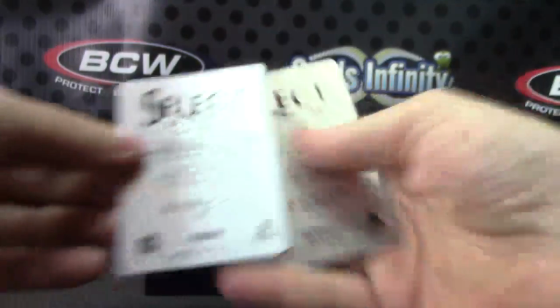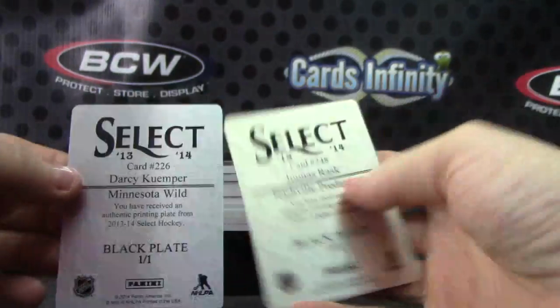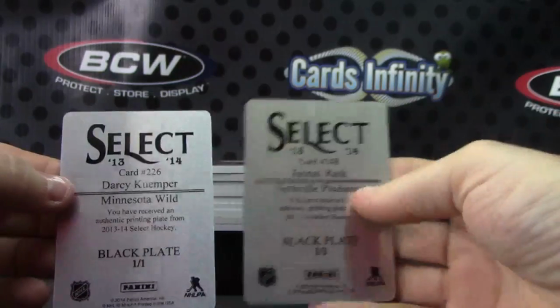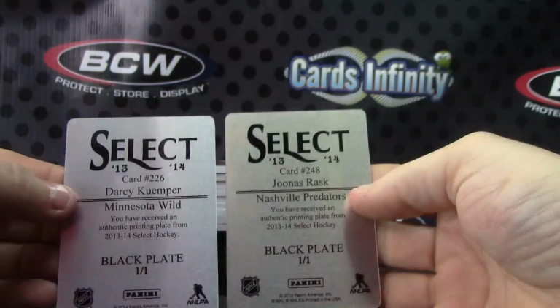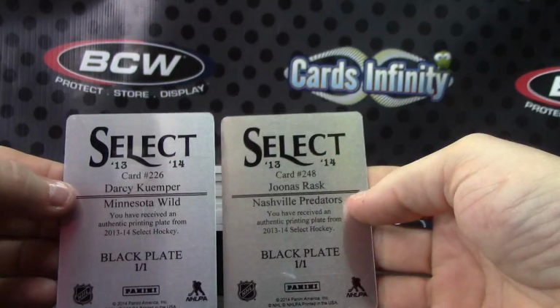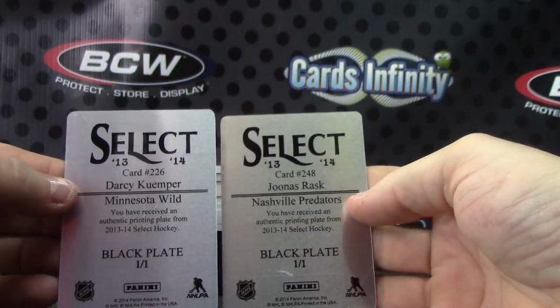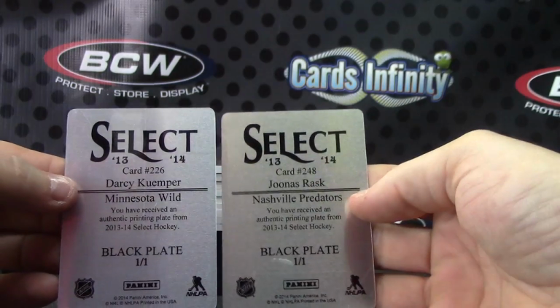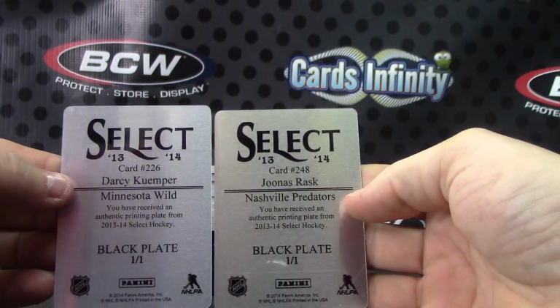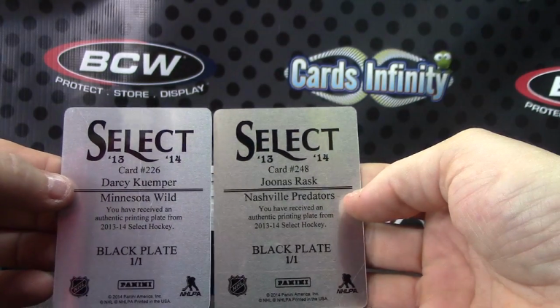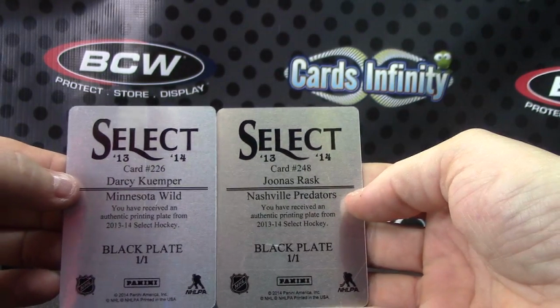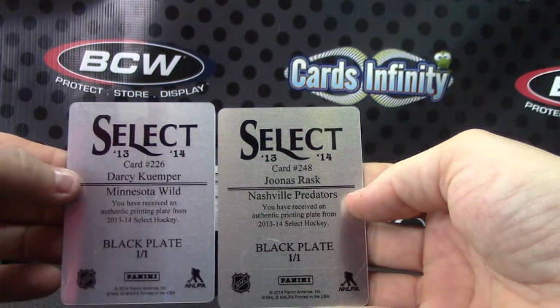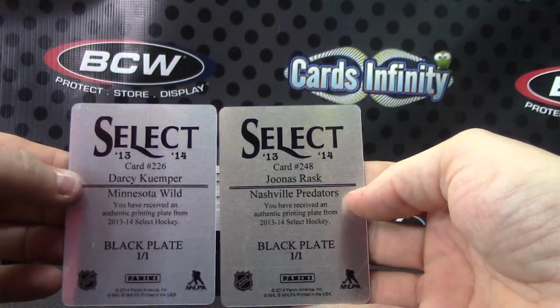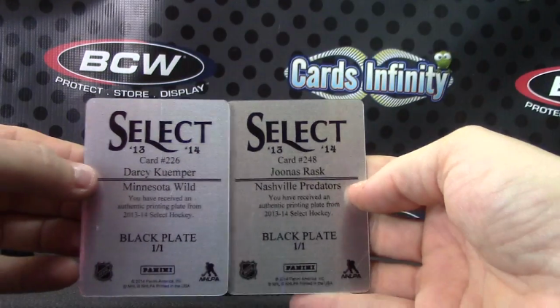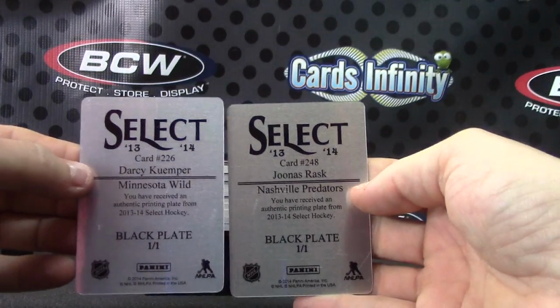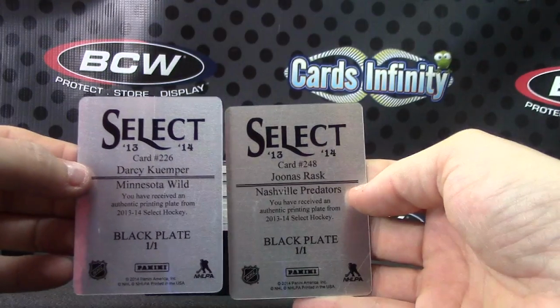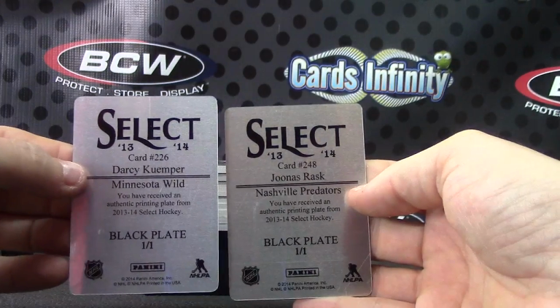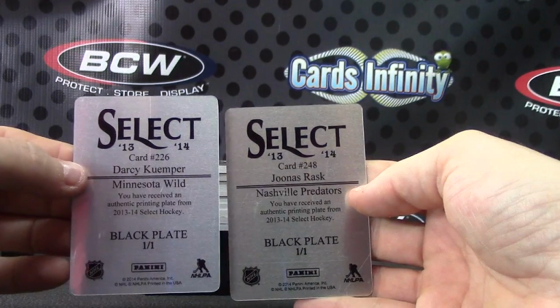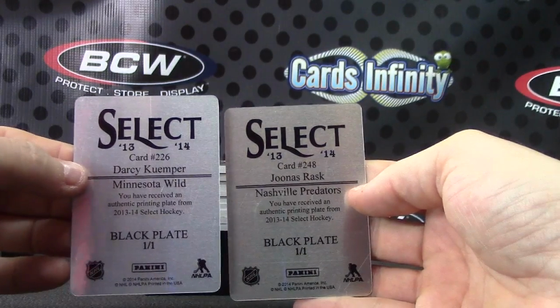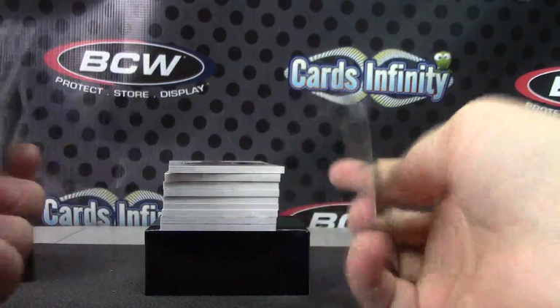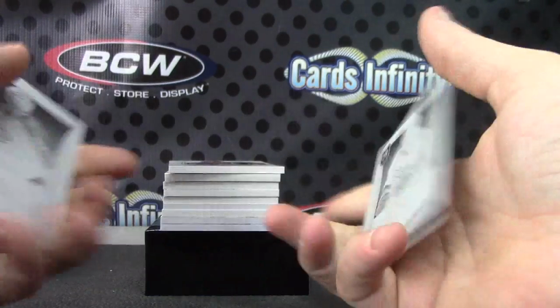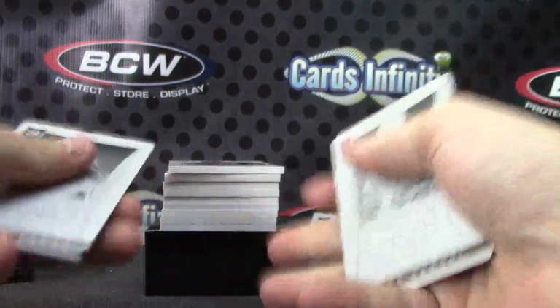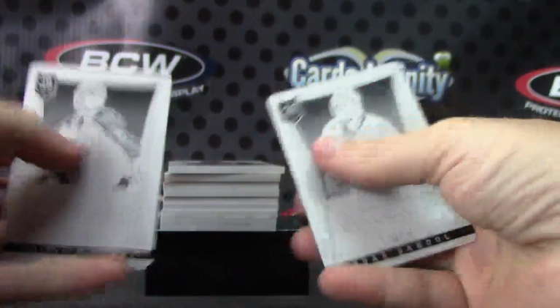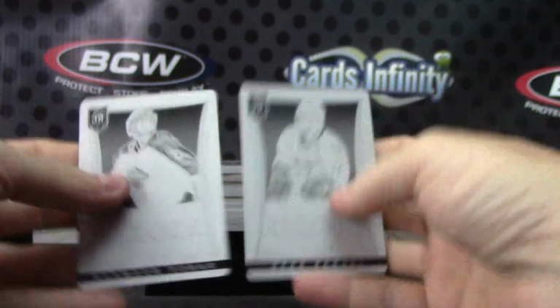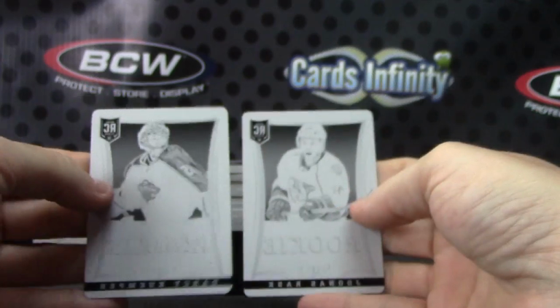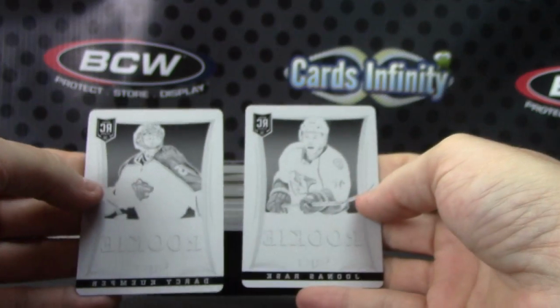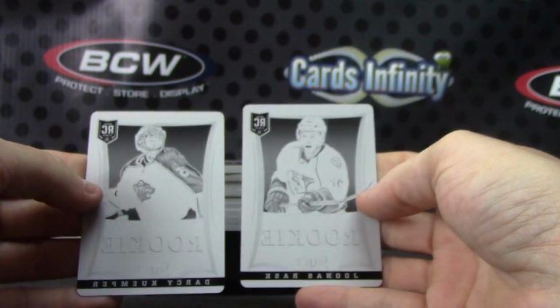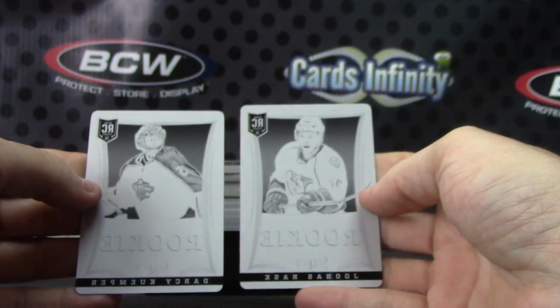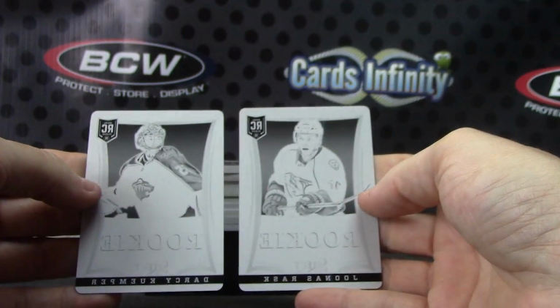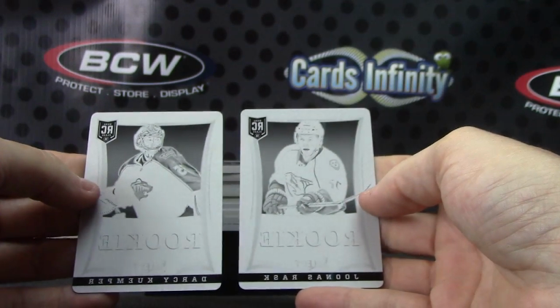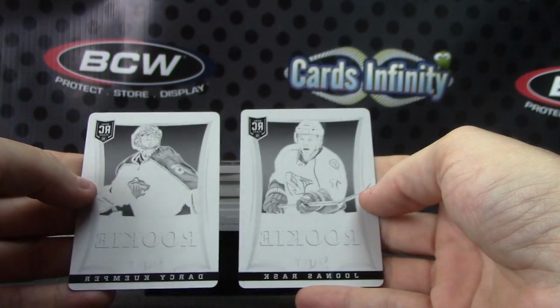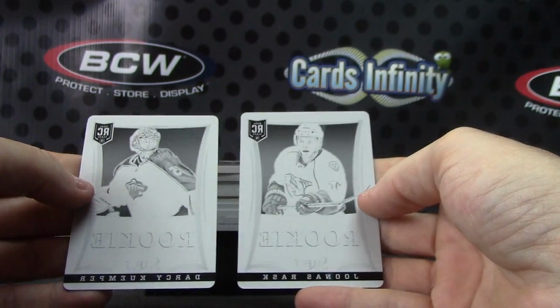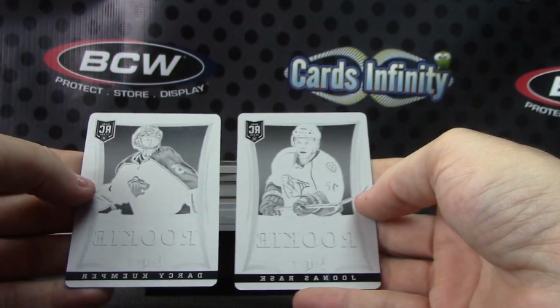Alrighty, we have Darcy Kemper and Eunice Rask. Those are your one of ones. Both from Select, it looks like.